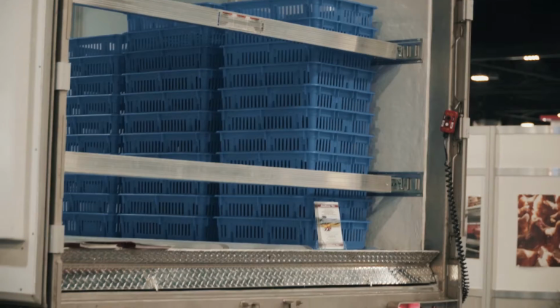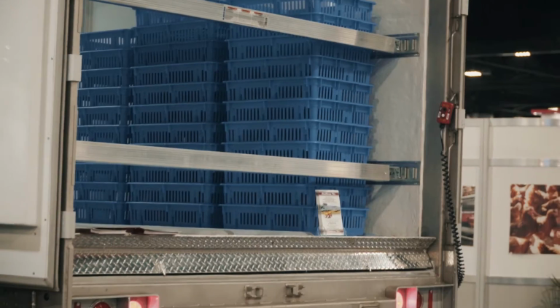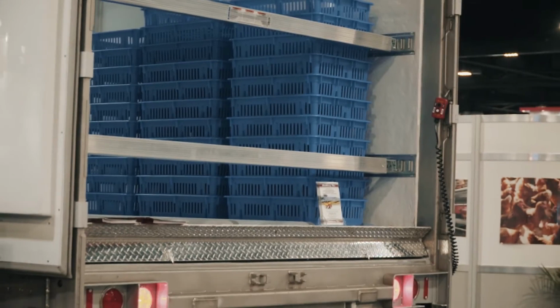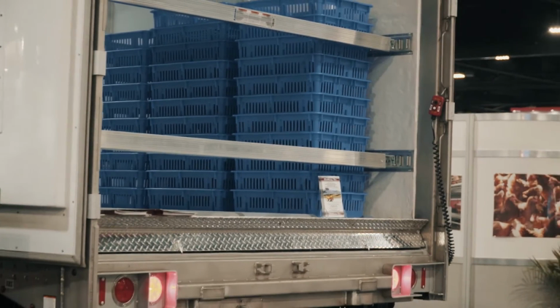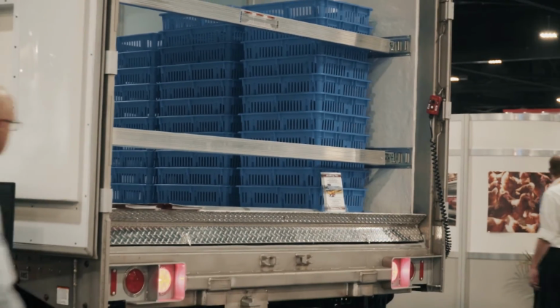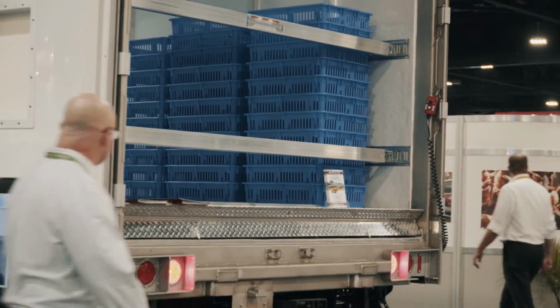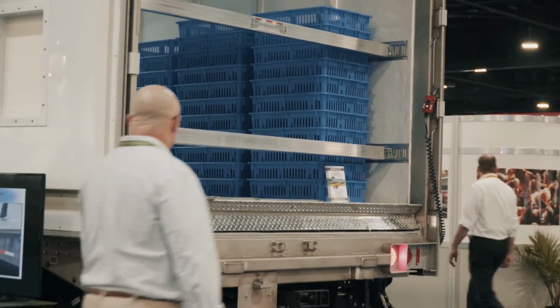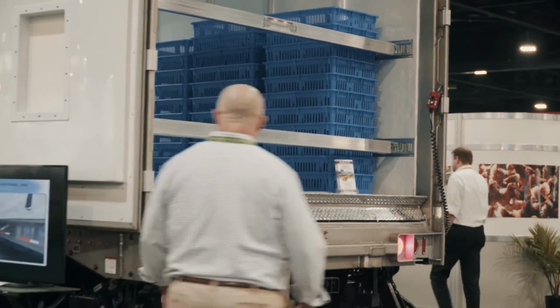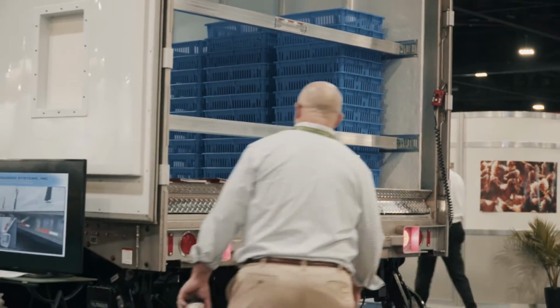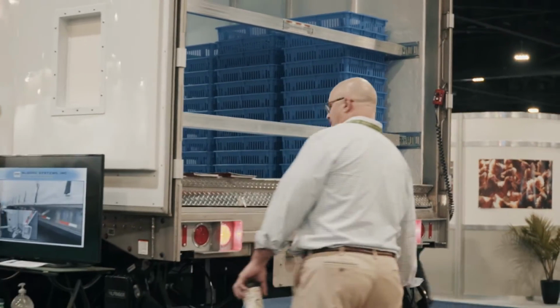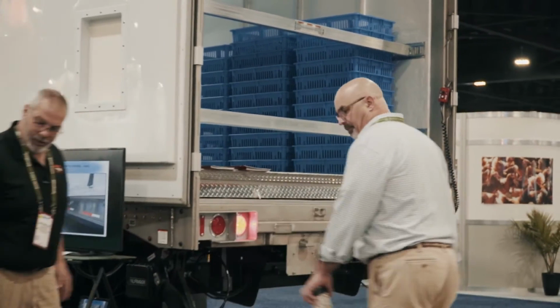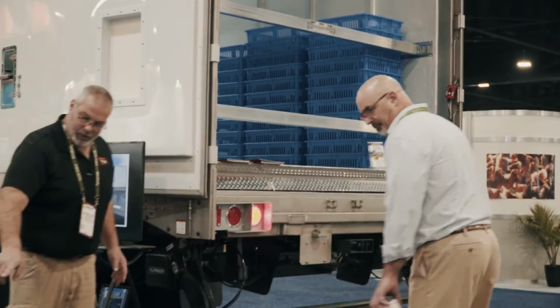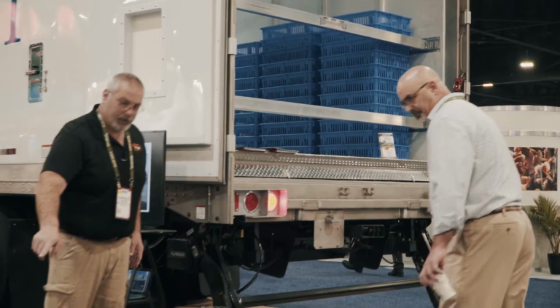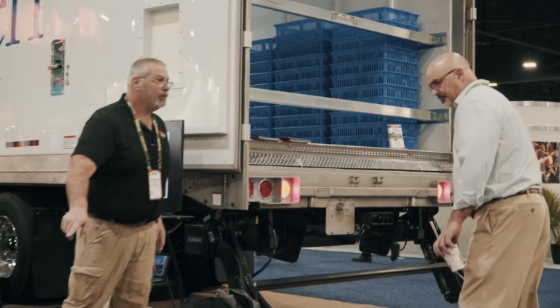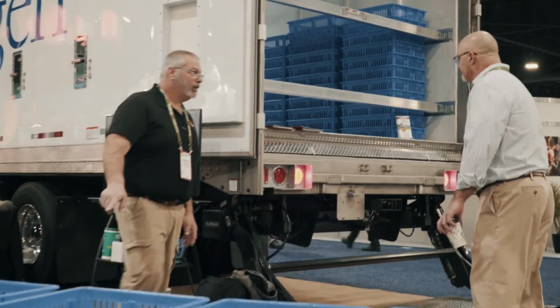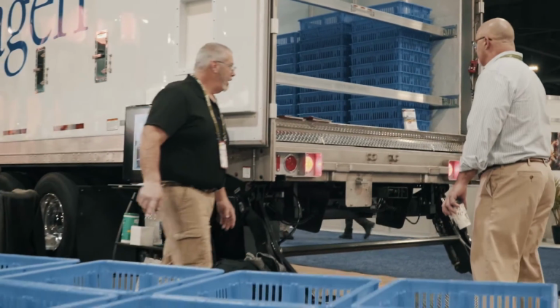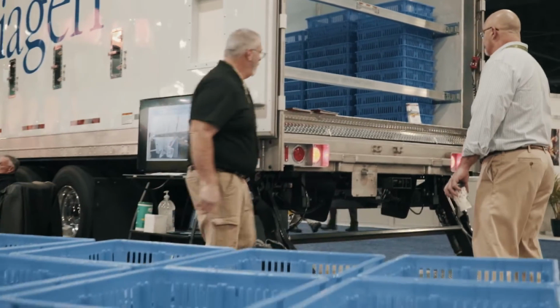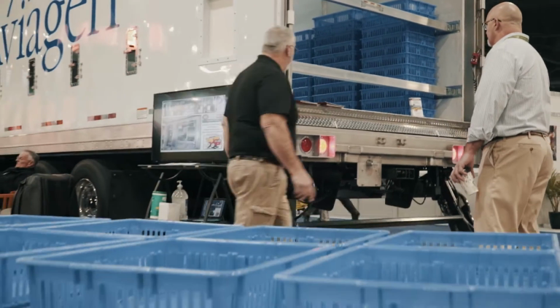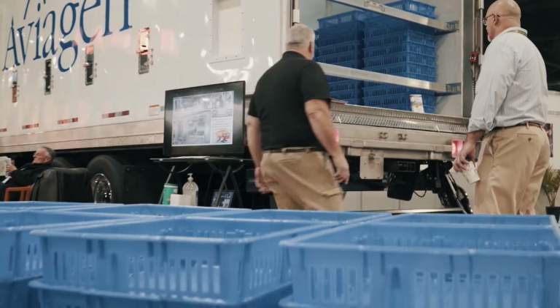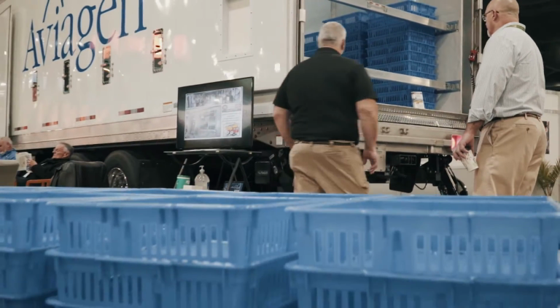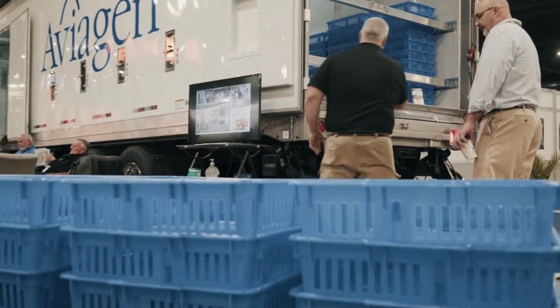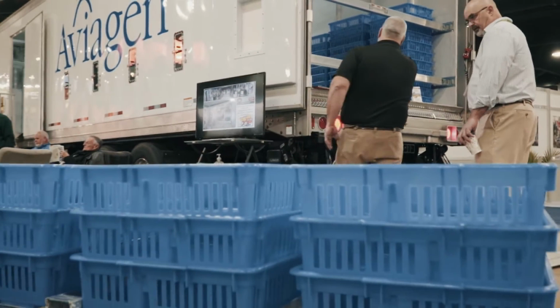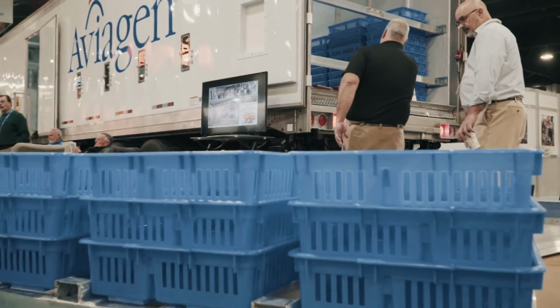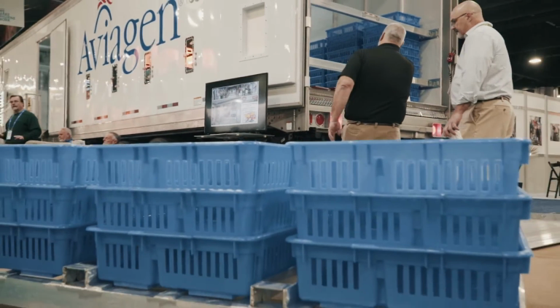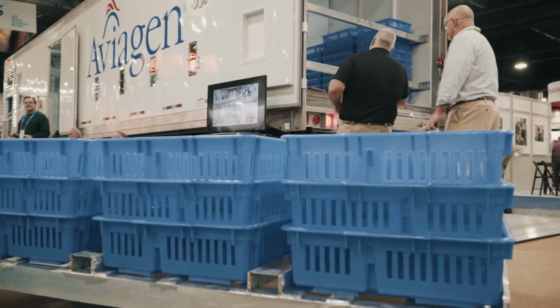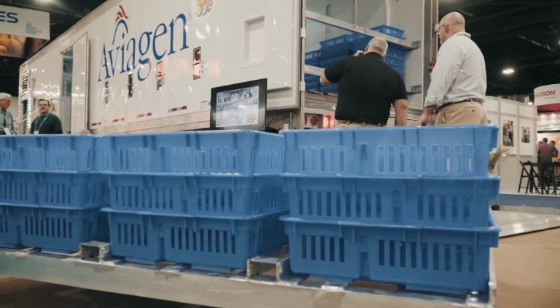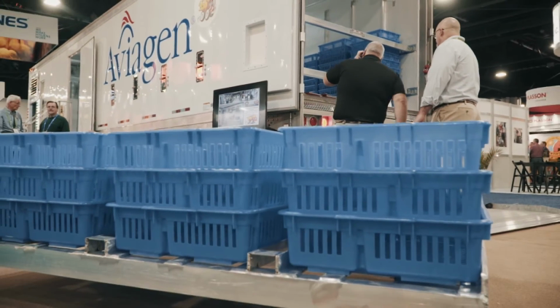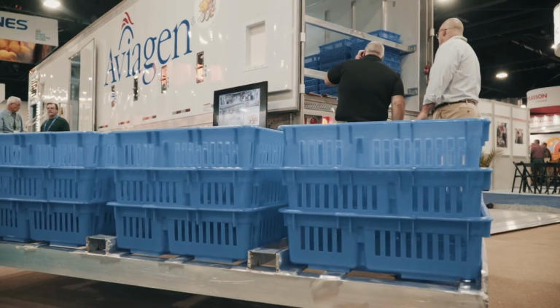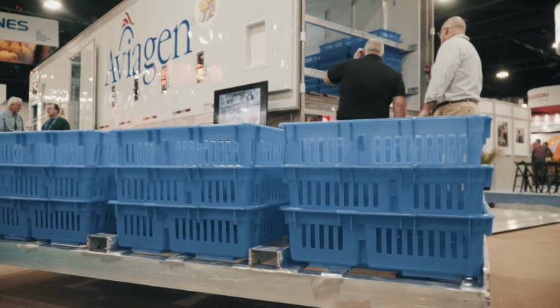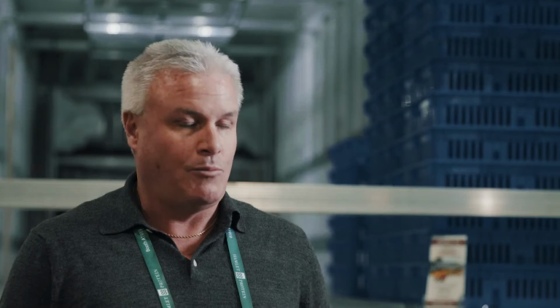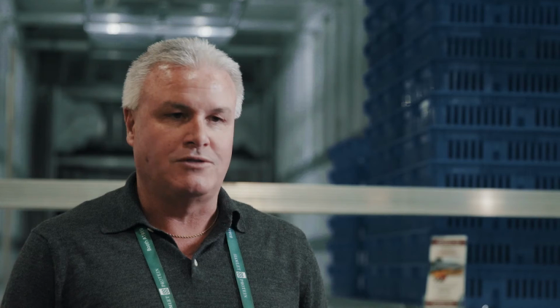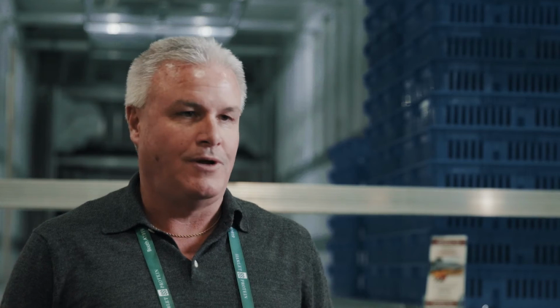We use their paperless chick boxes and sell those all over the world. Everybody we sell to enjoys using them, has no problem, and they're durable. The product's great.